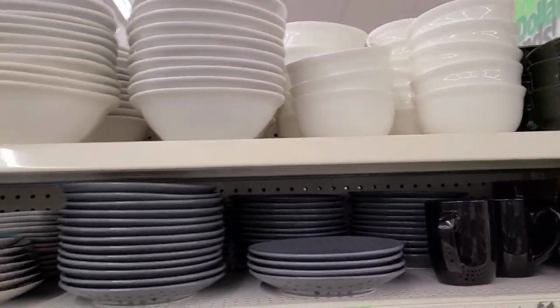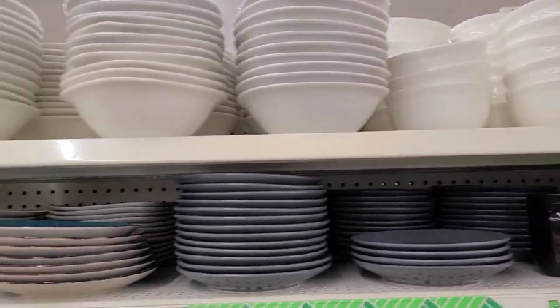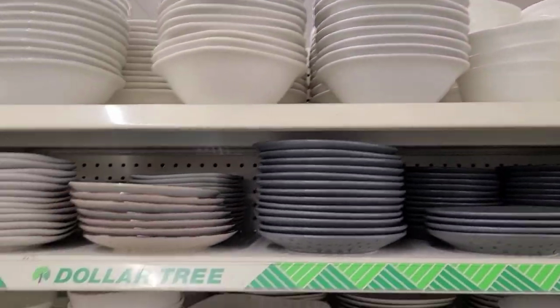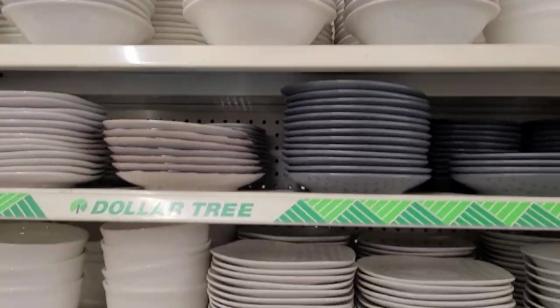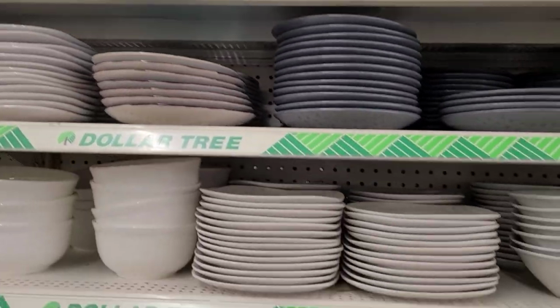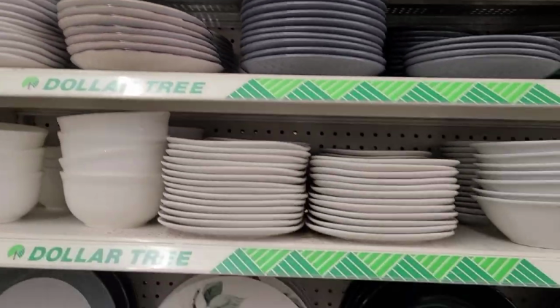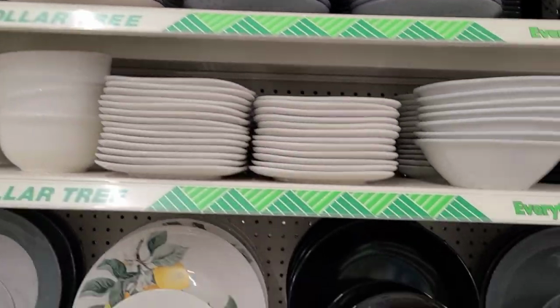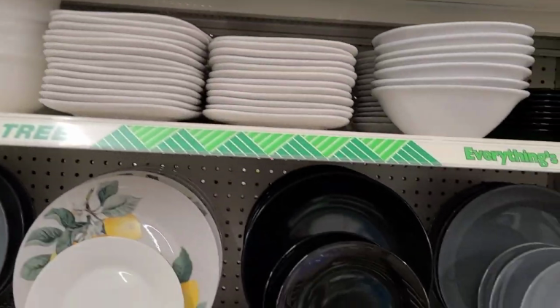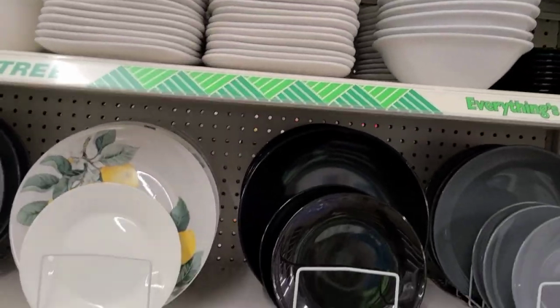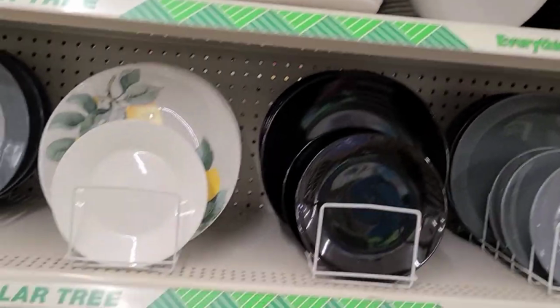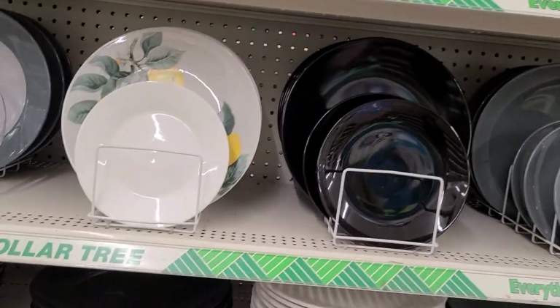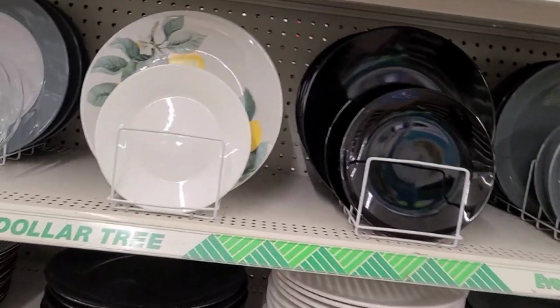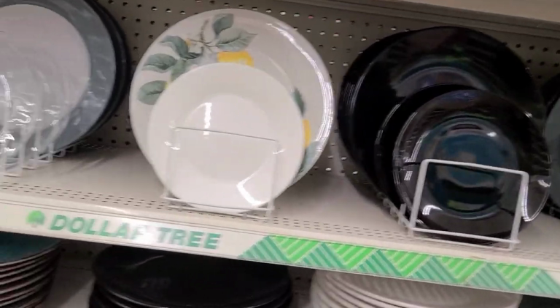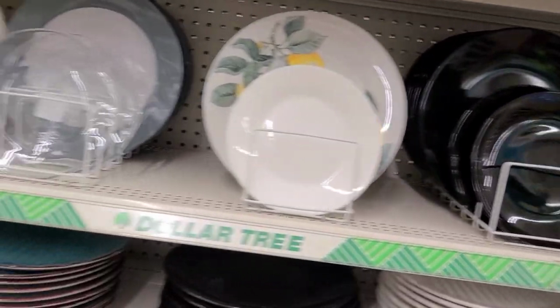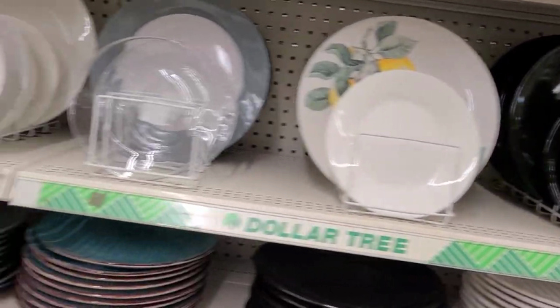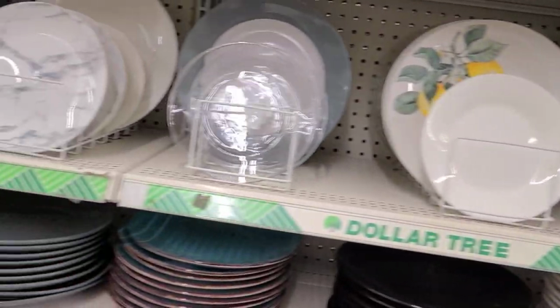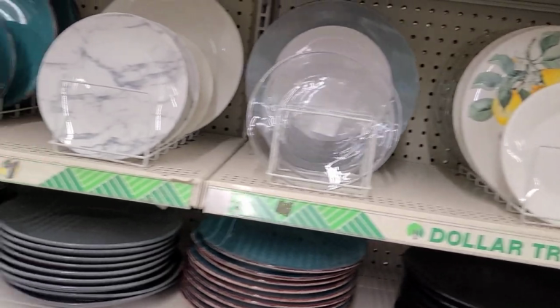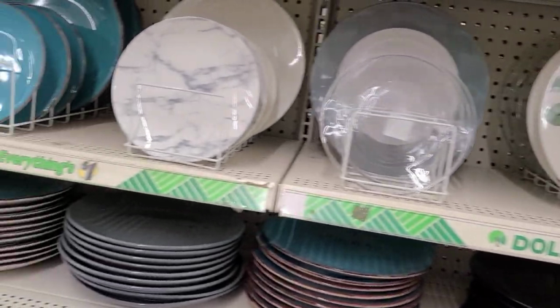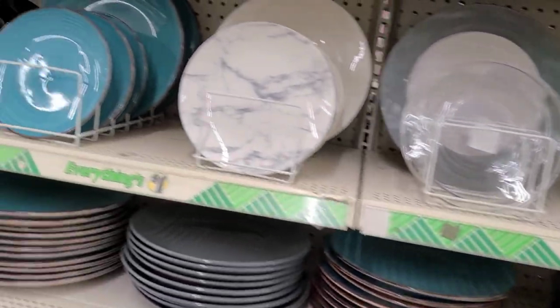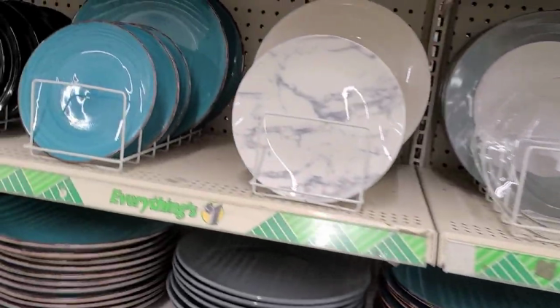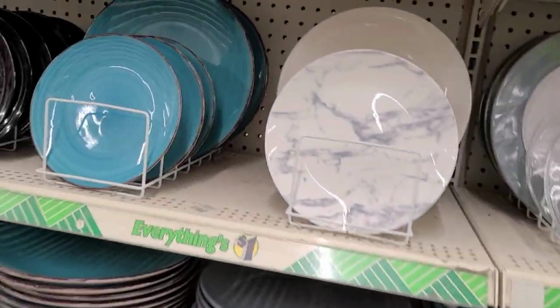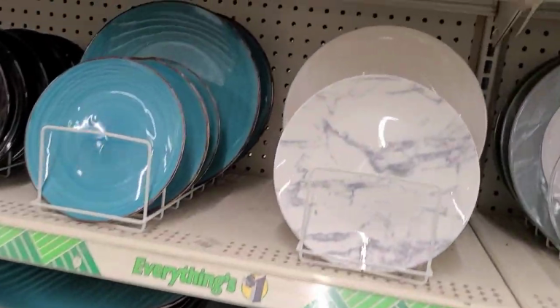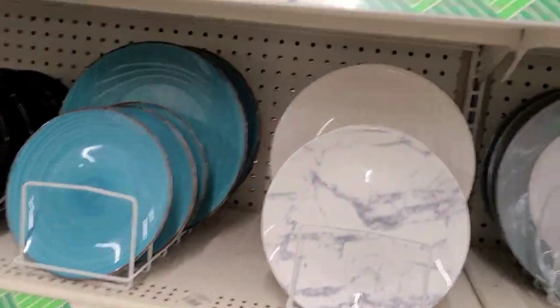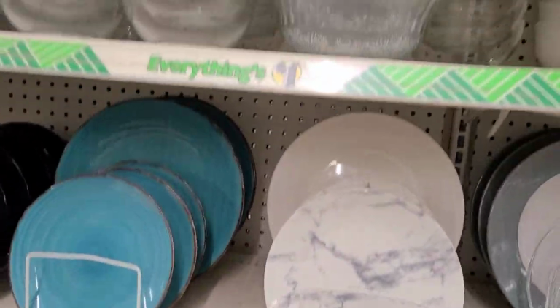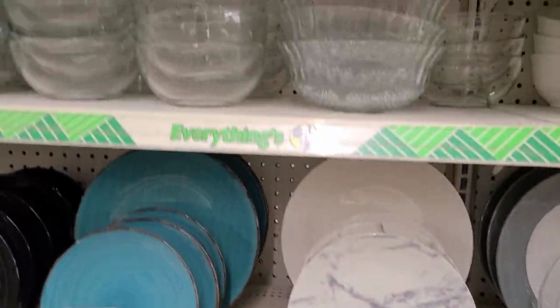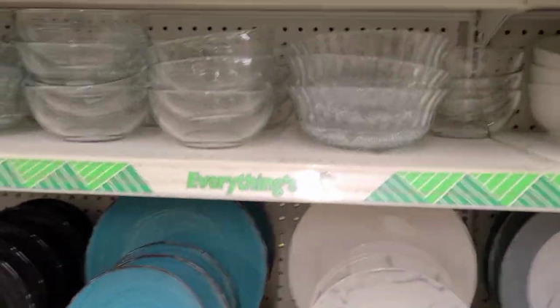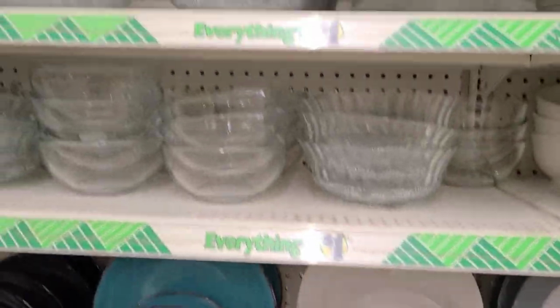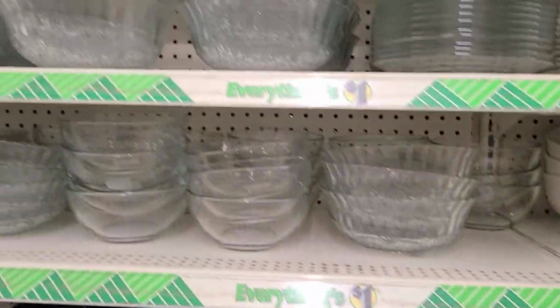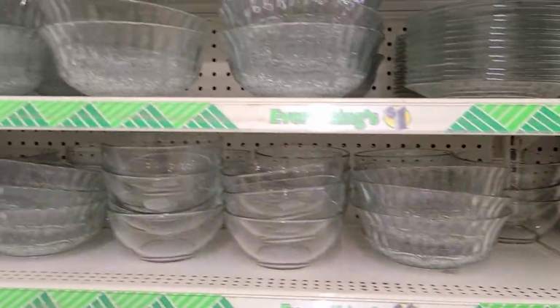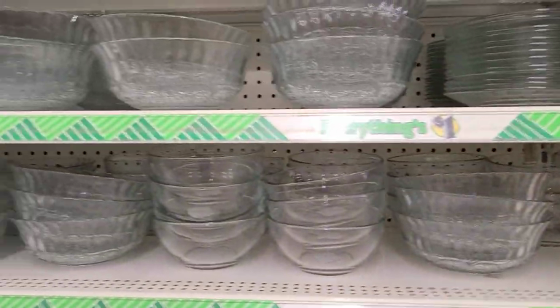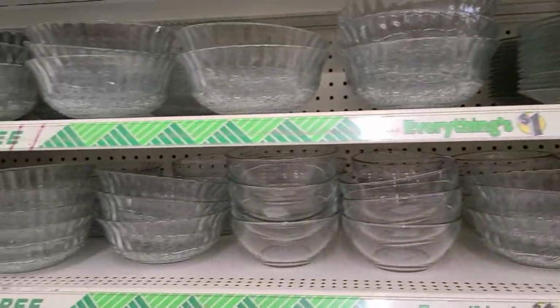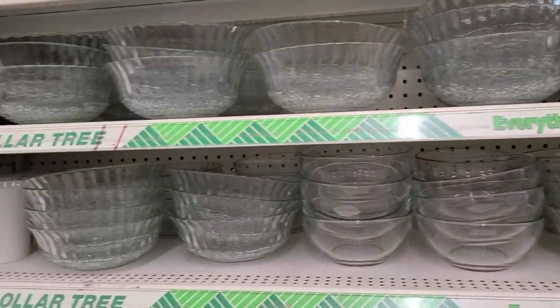You know, Dollar Tree changes the dishes and the store is really really amazing — how they have their stuff so neat.